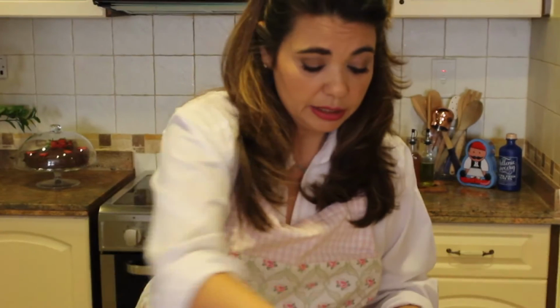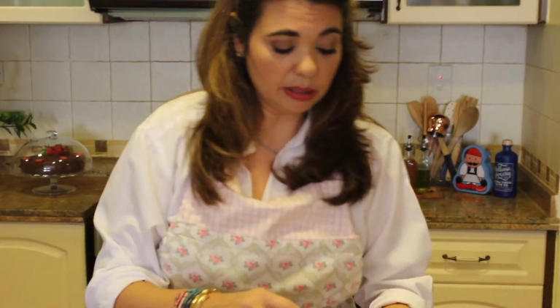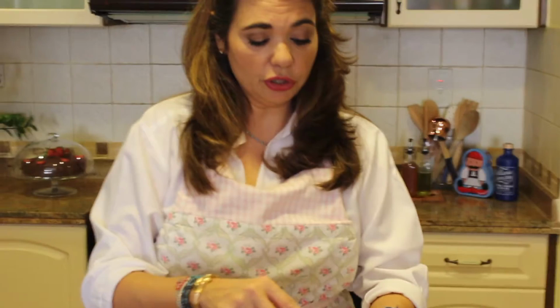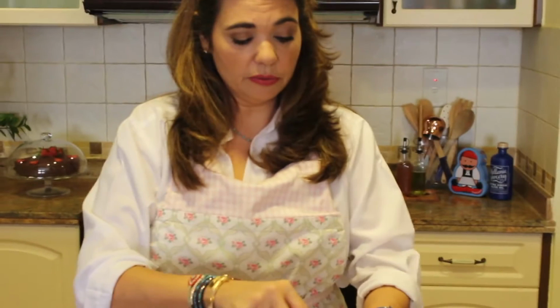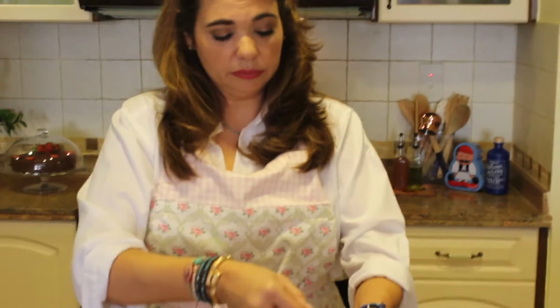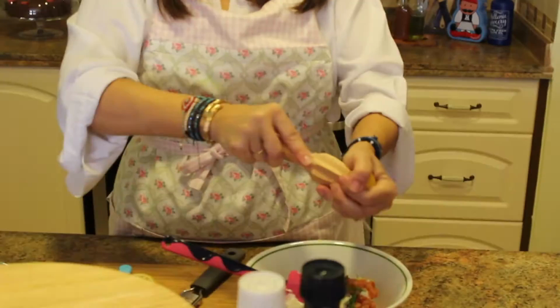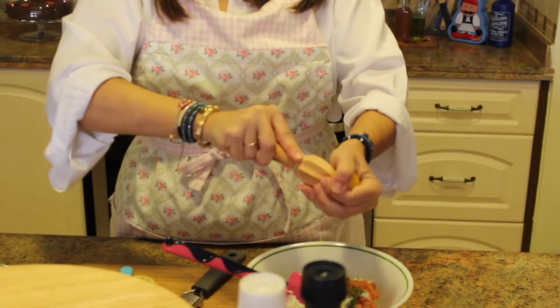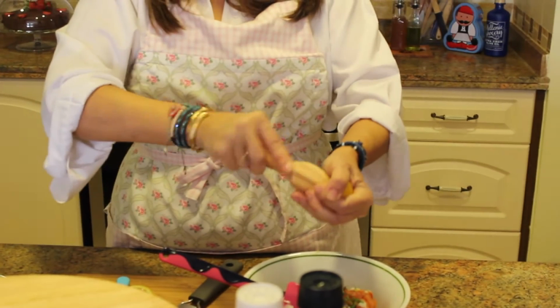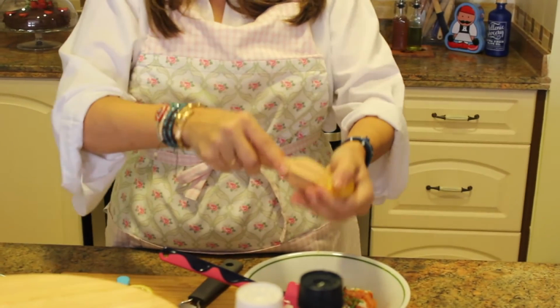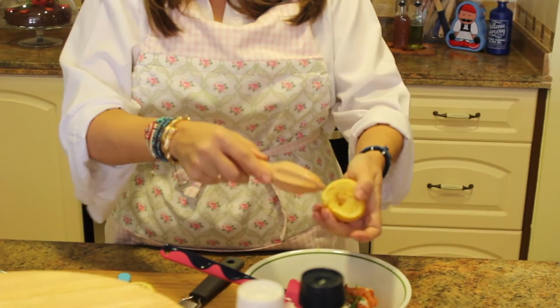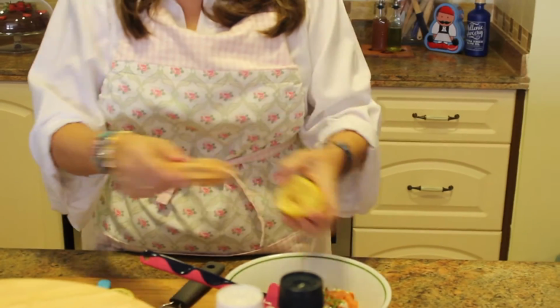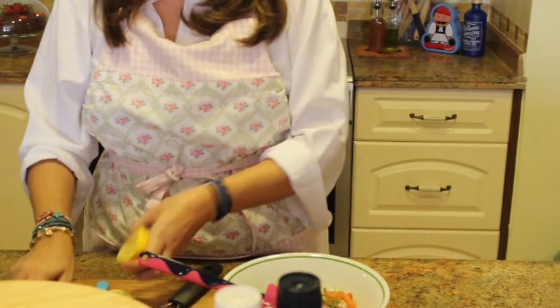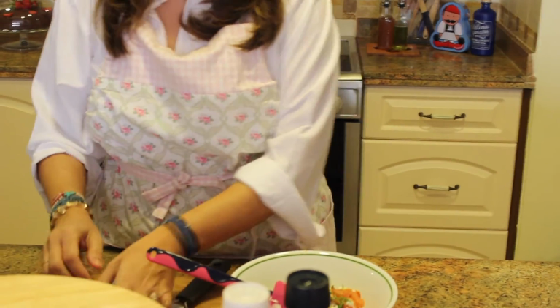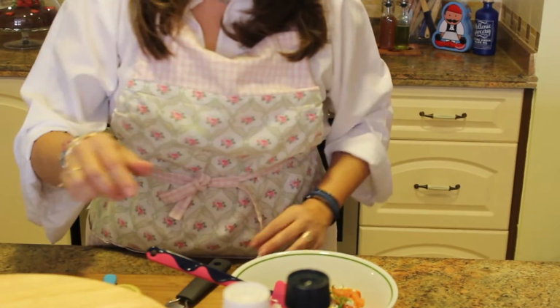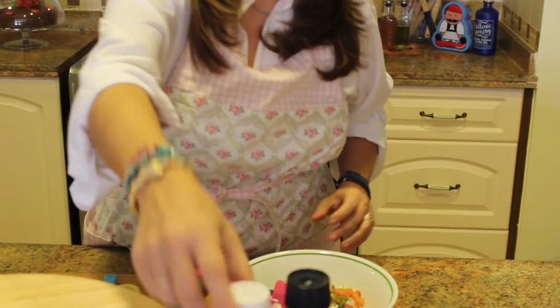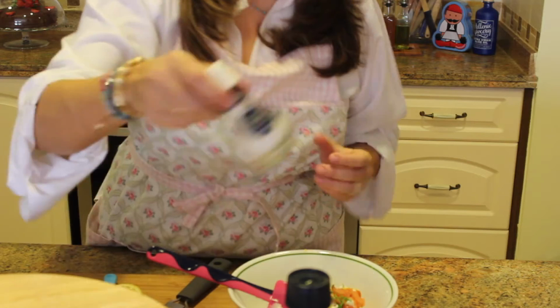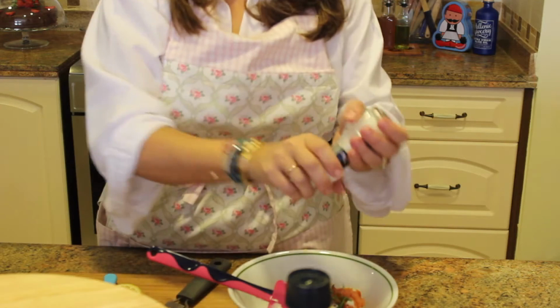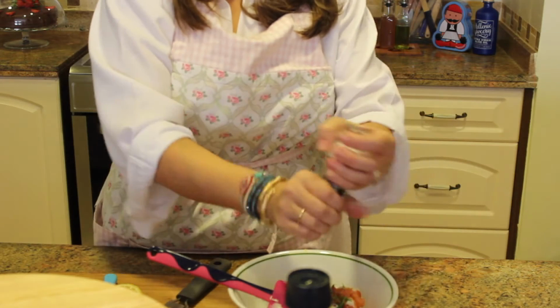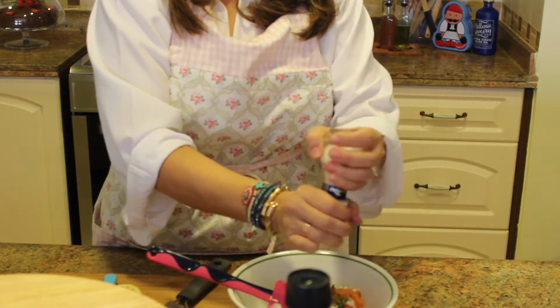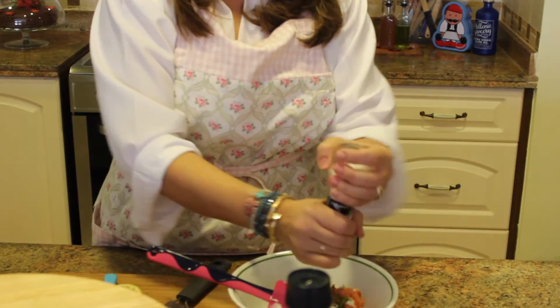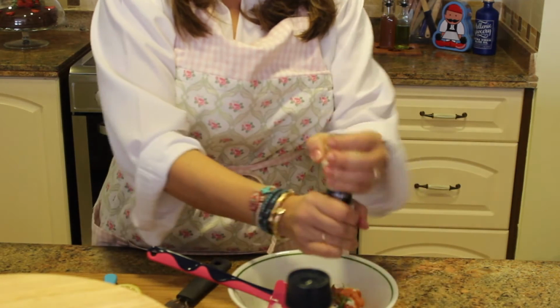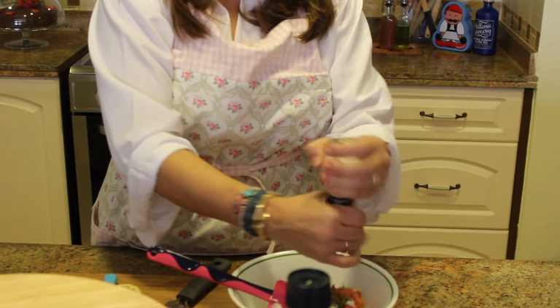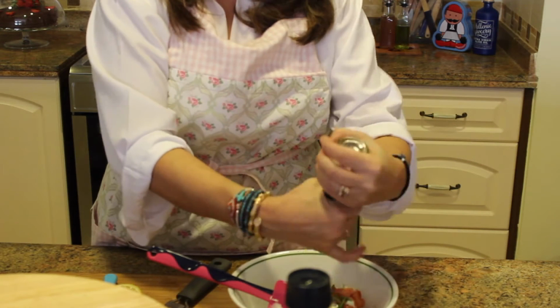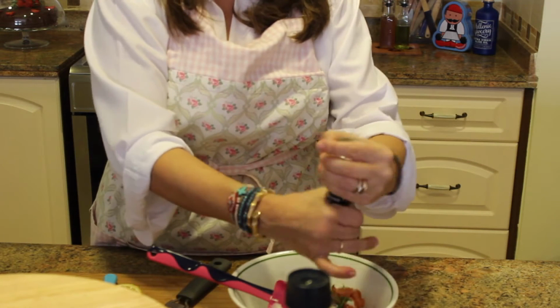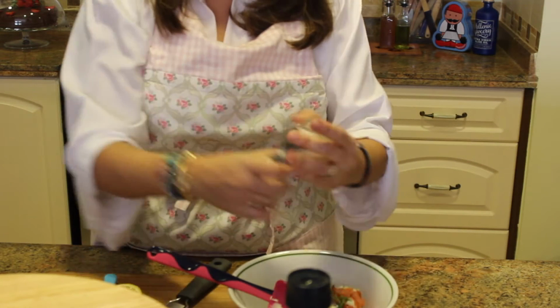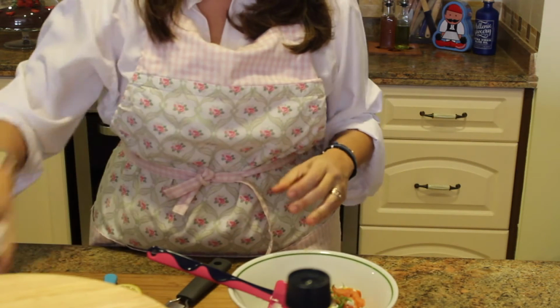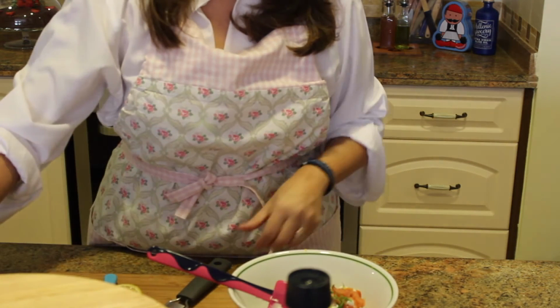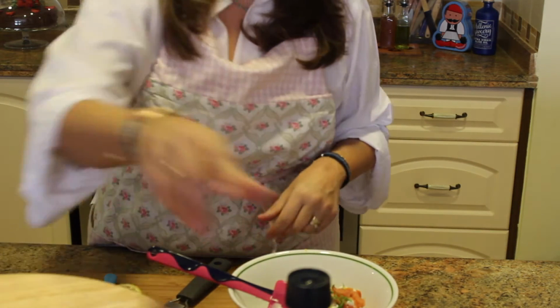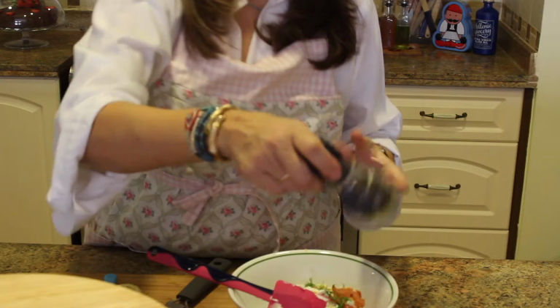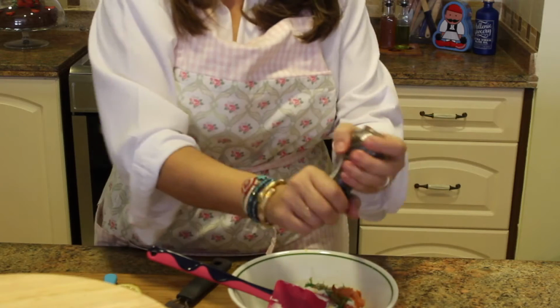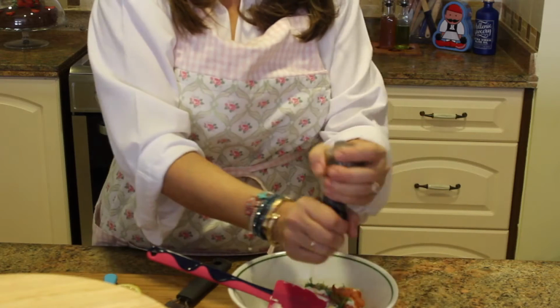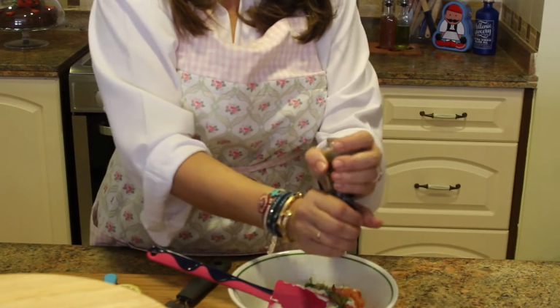Add some lemon juice — not a lot, just a few drops. Then we're going to add in your fresh sea salt and some fresh ground pepper.